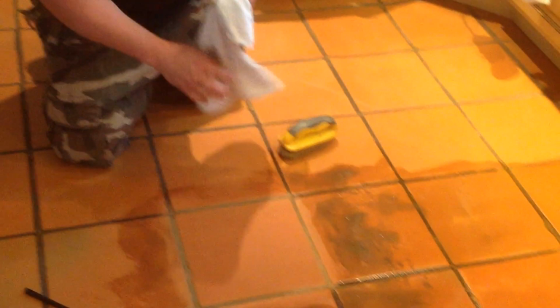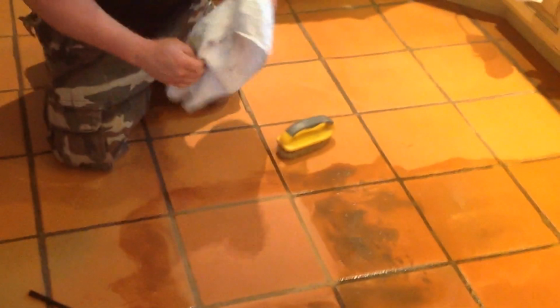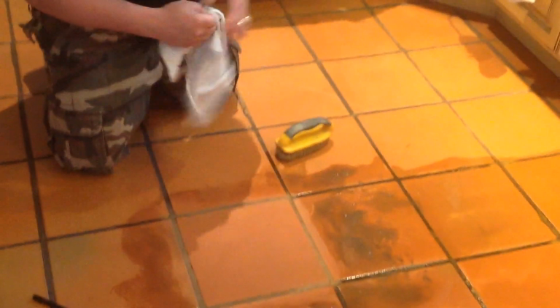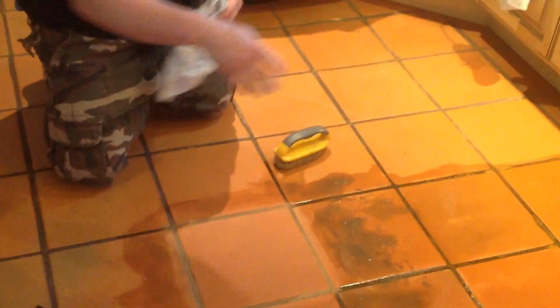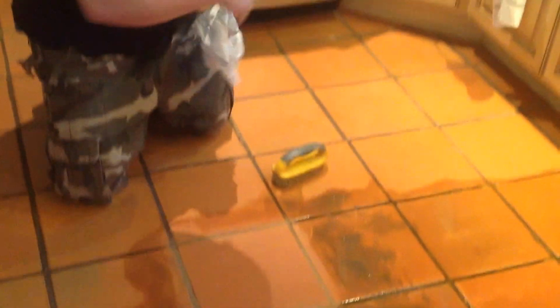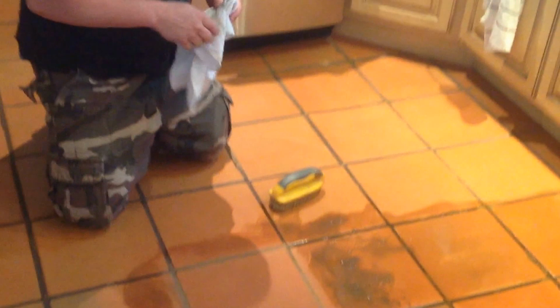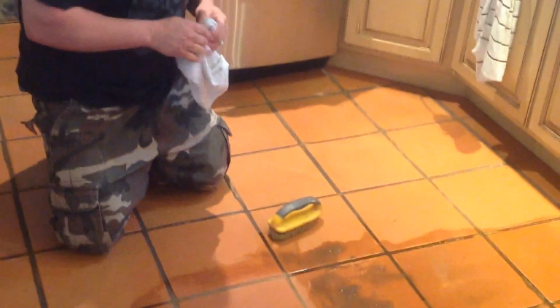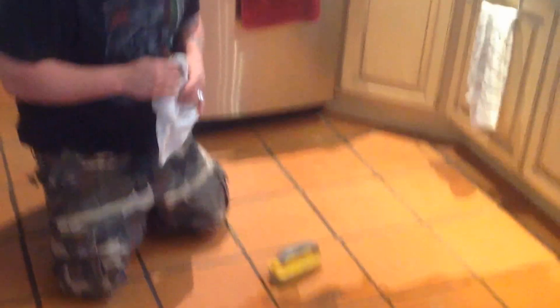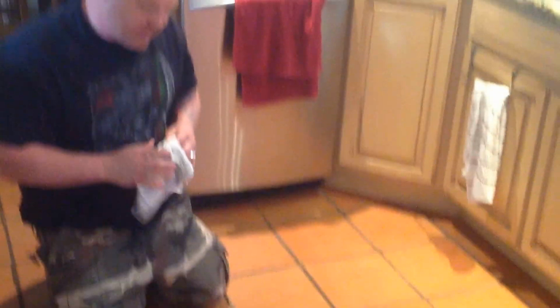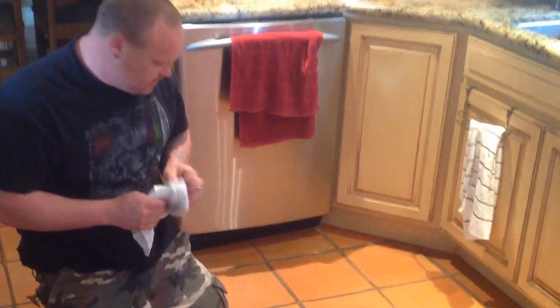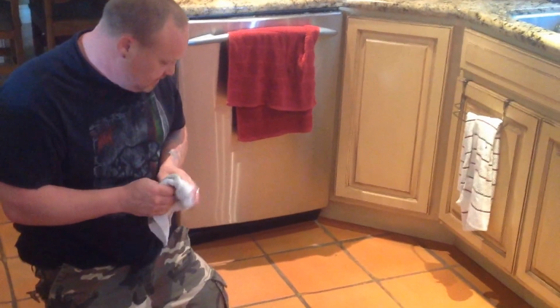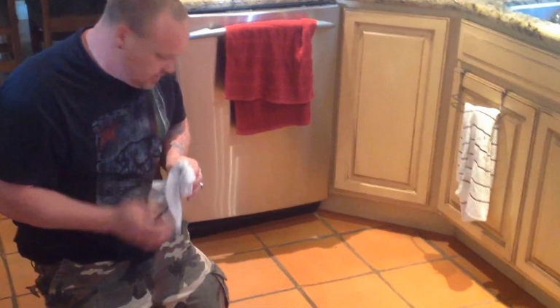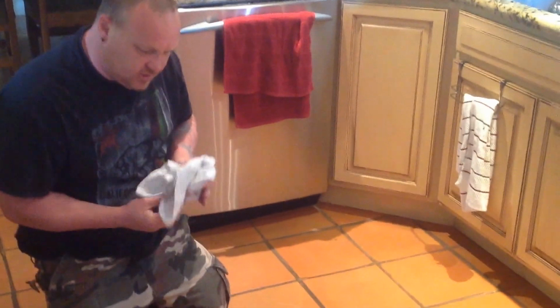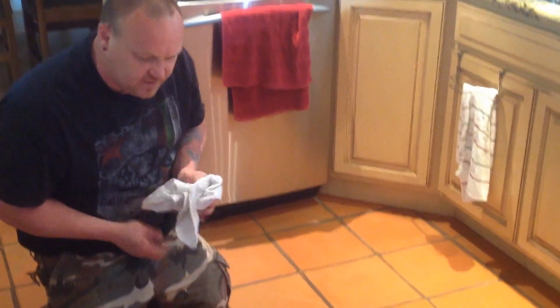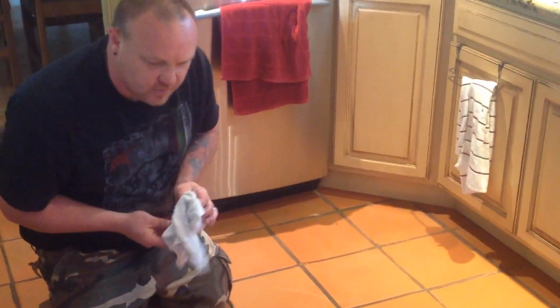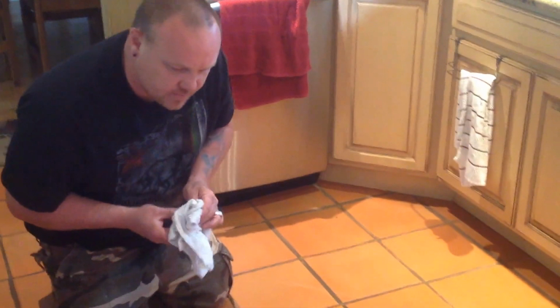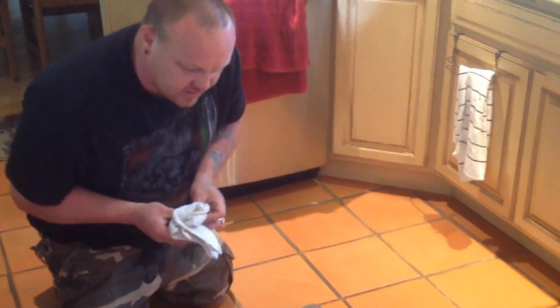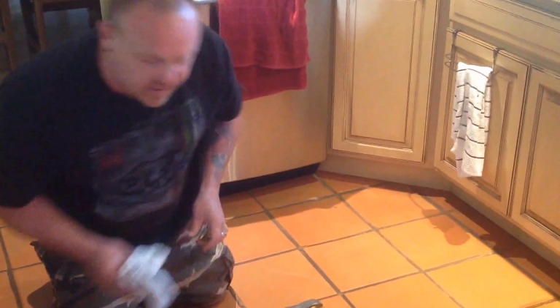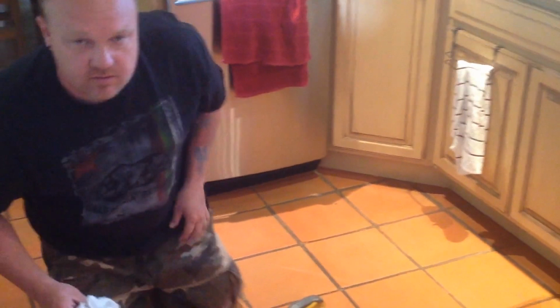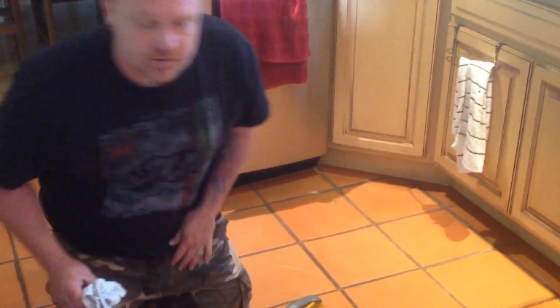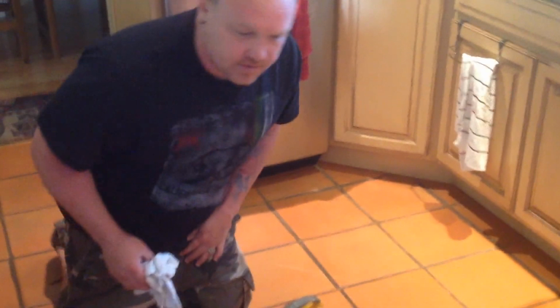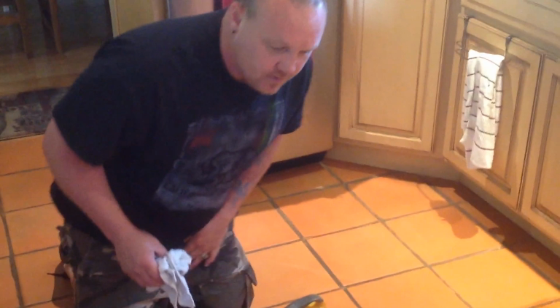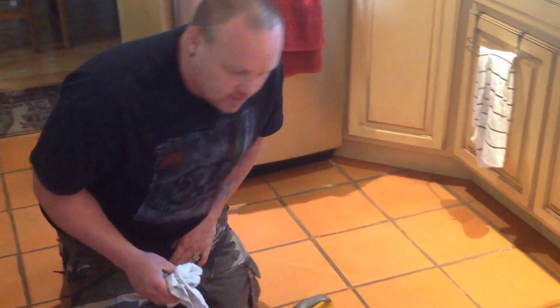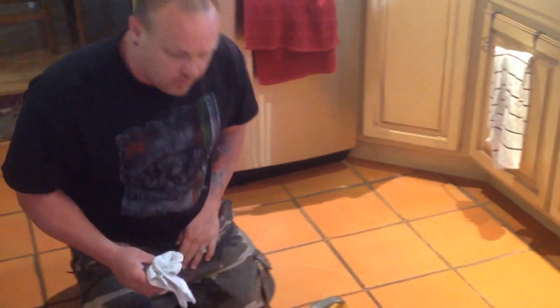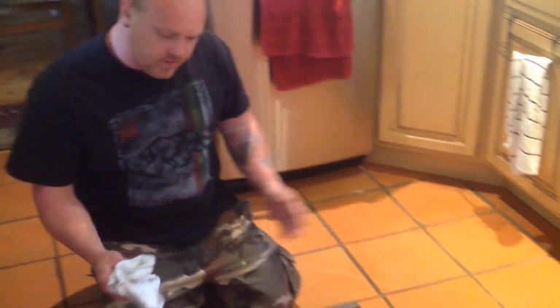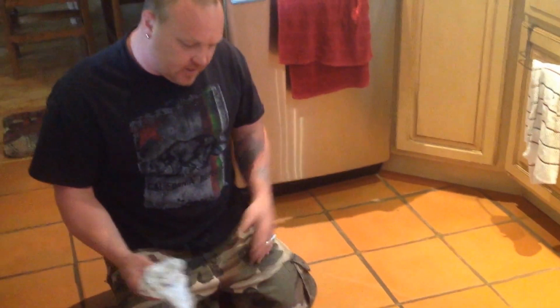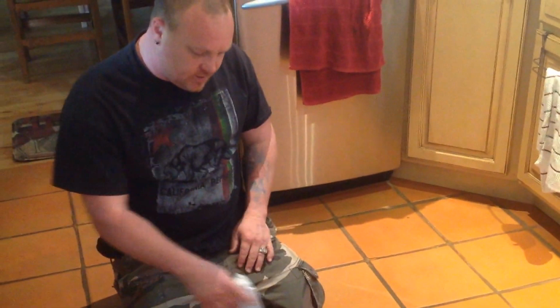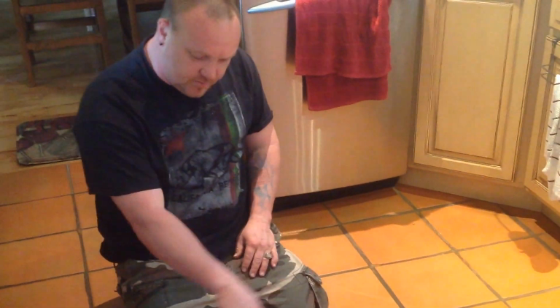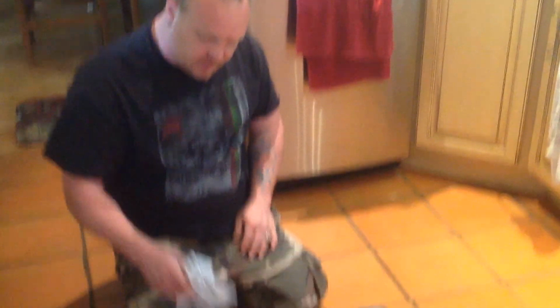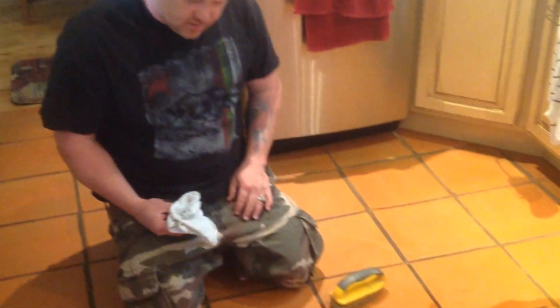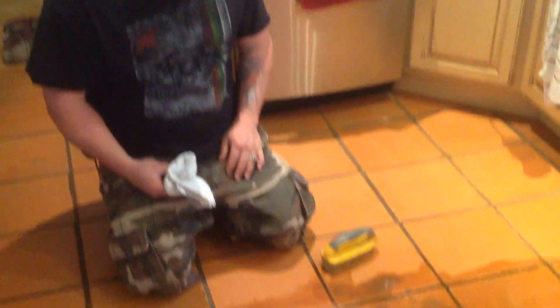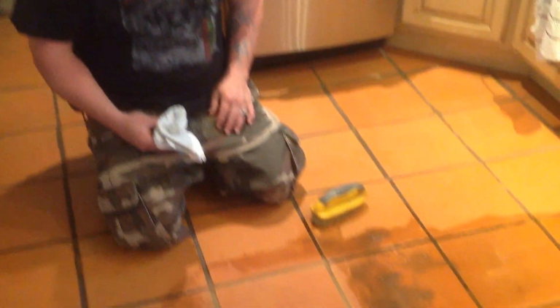Just grease, oil, just neglect. Just enough sealer though where it protected the tile and ground good. Once we get it cleaned and stripped, you can see it's going to look pretty amazing.